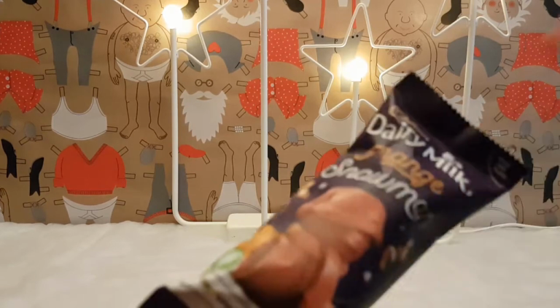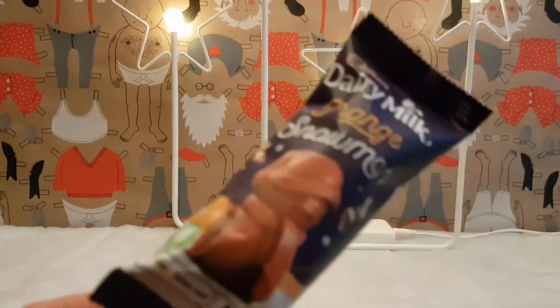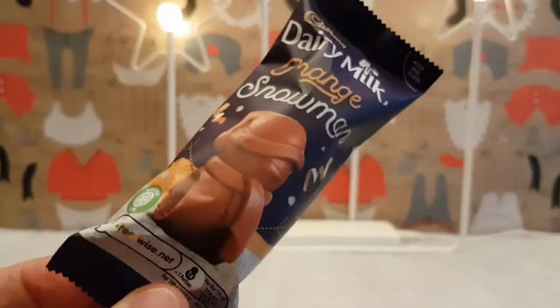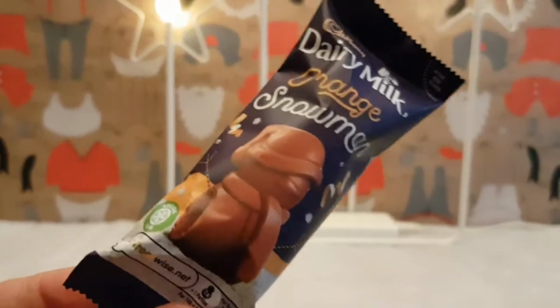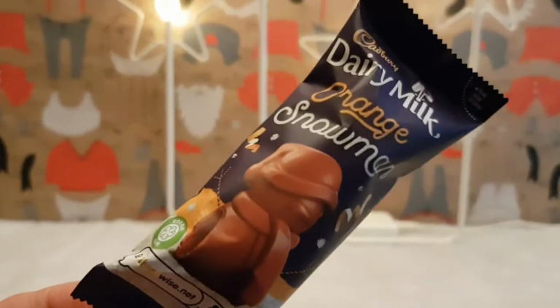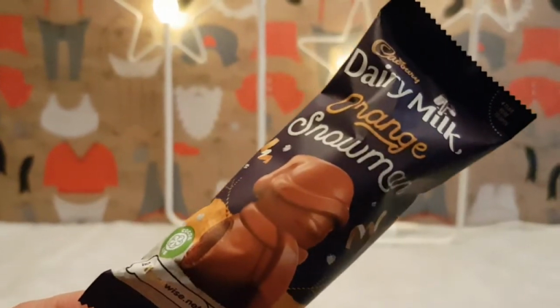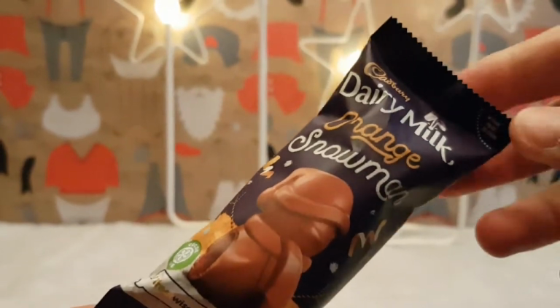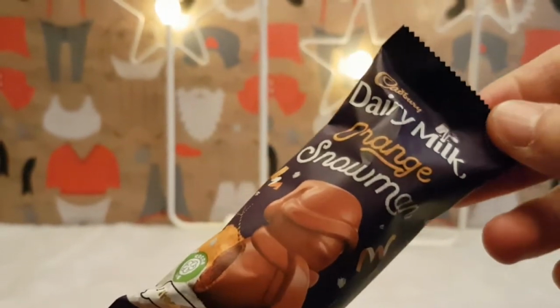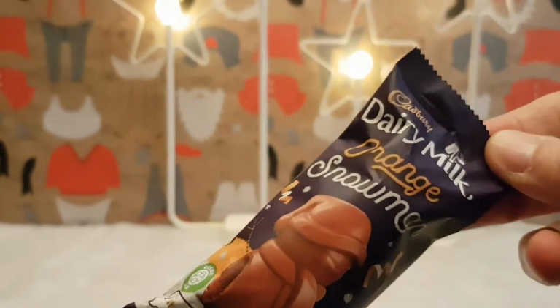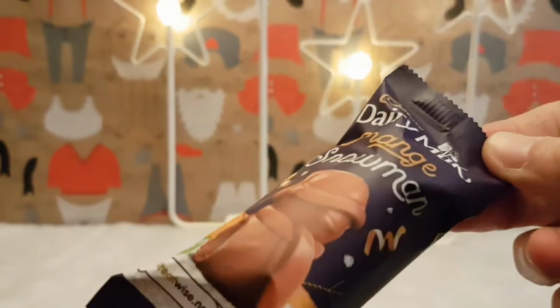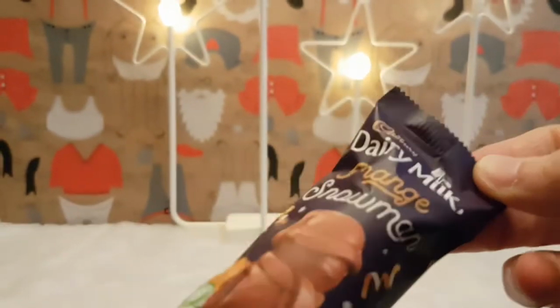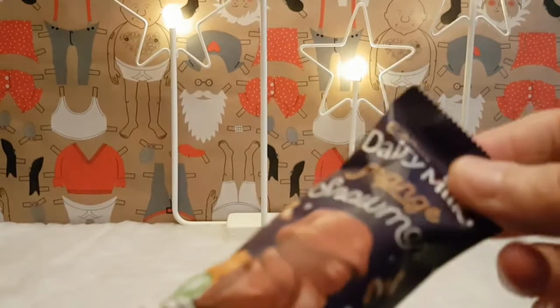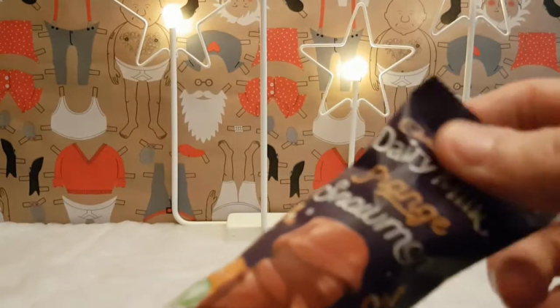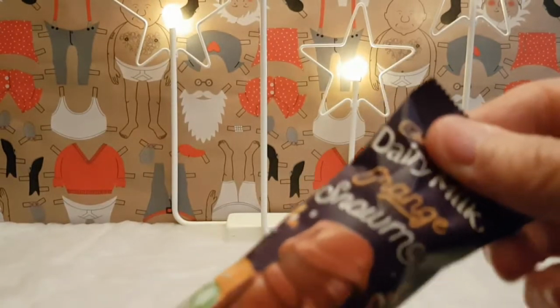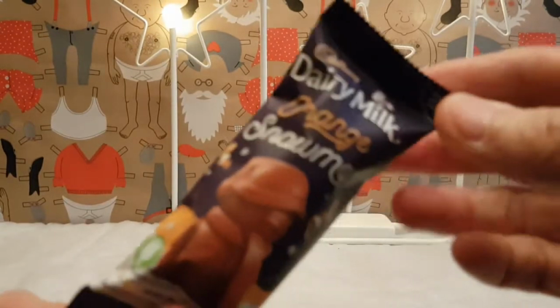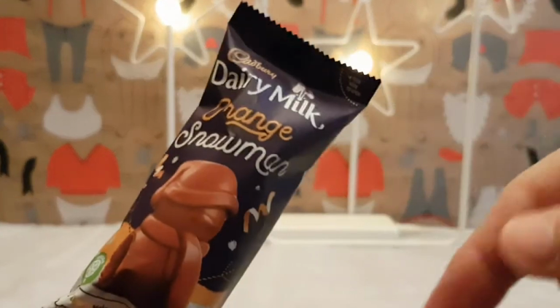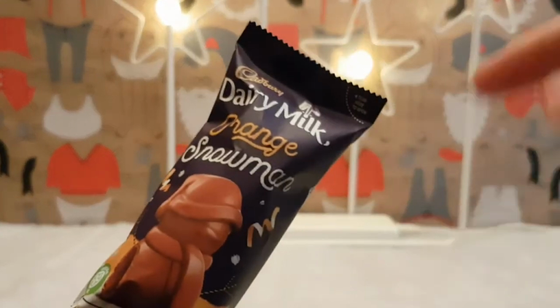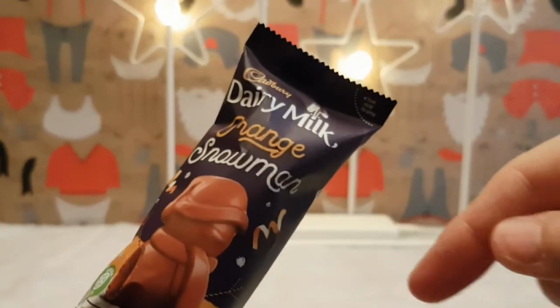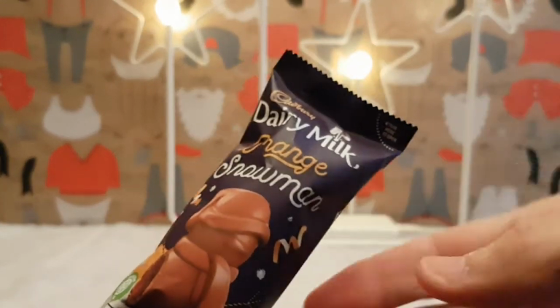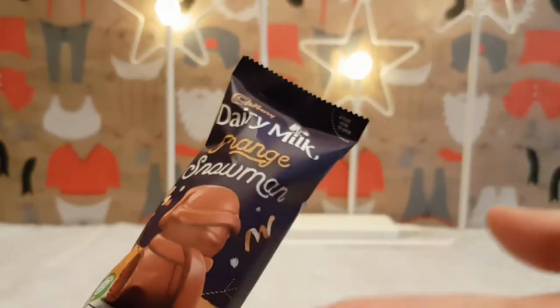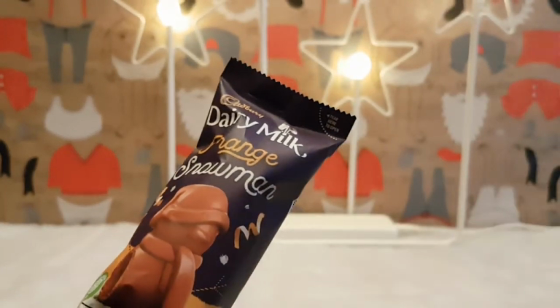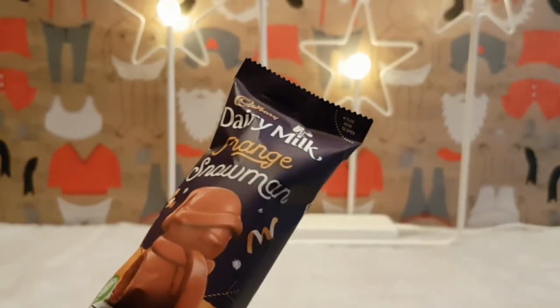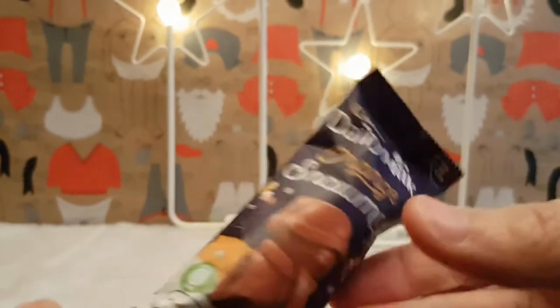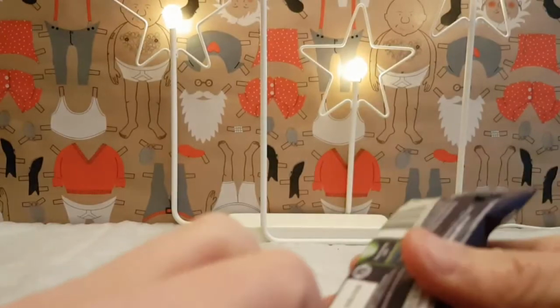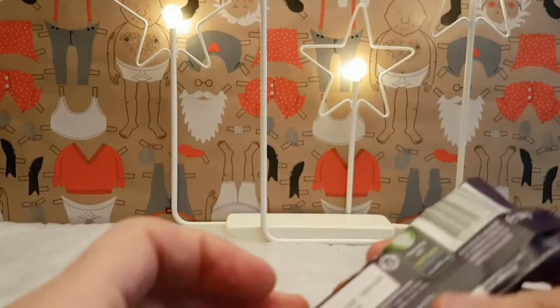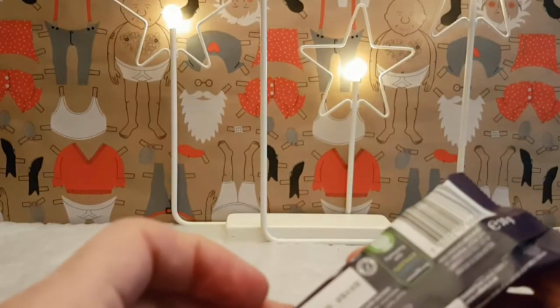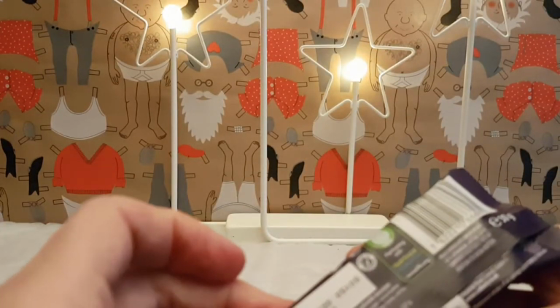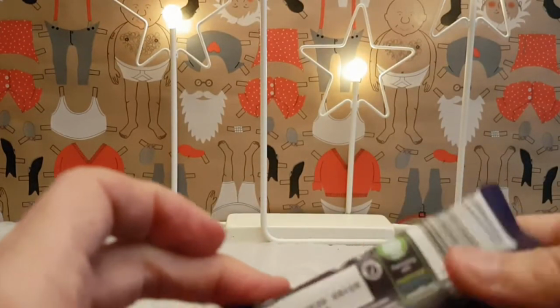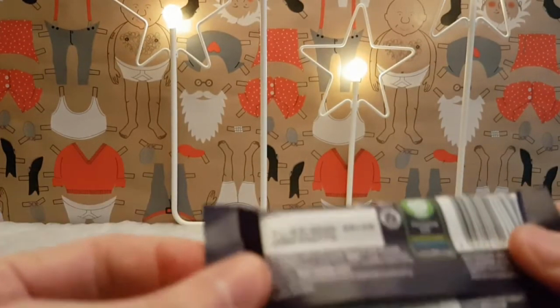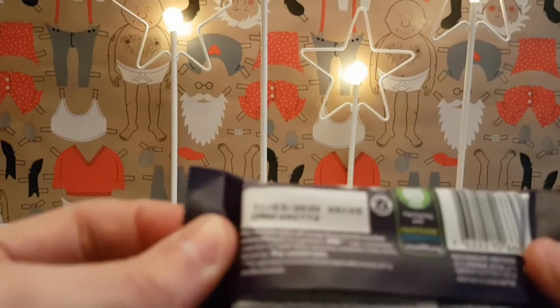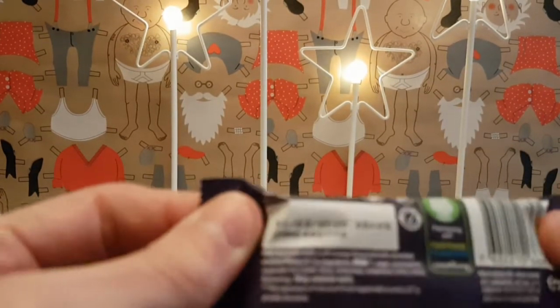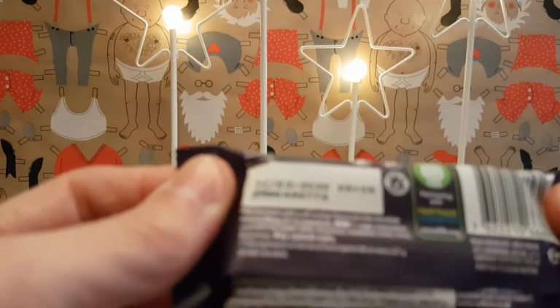I know I've tried a Dairy Milk Snowman before, but not the orange one, because this year, 2019, everything's gone orange for some reason. Who knows why? The reasons.